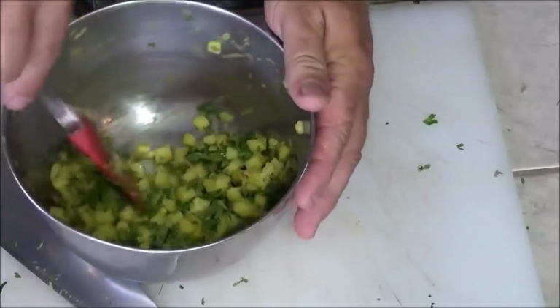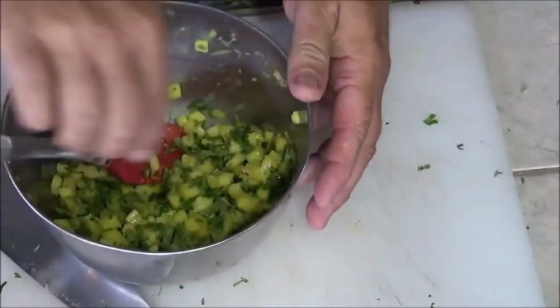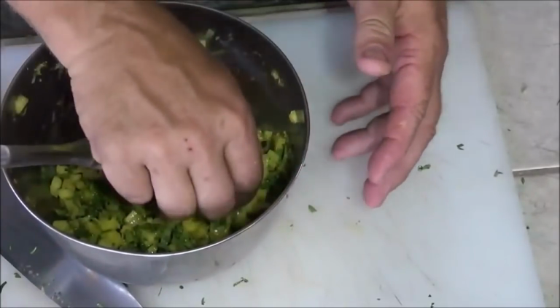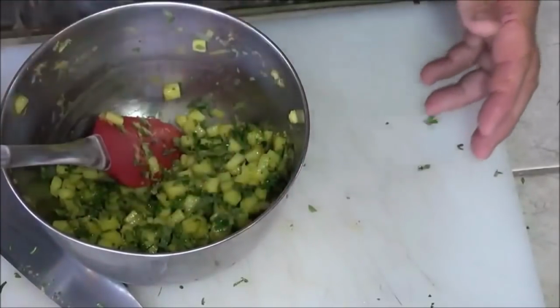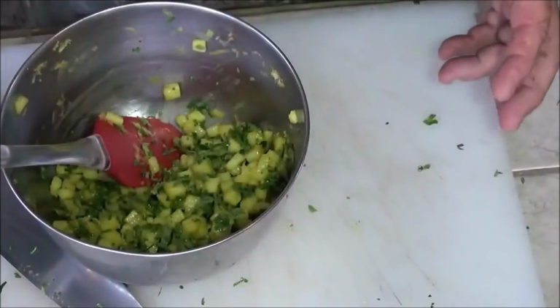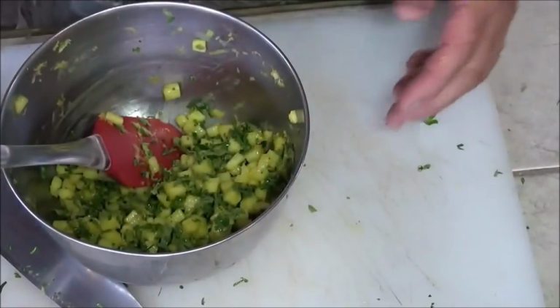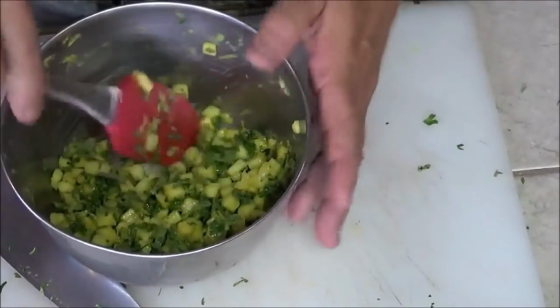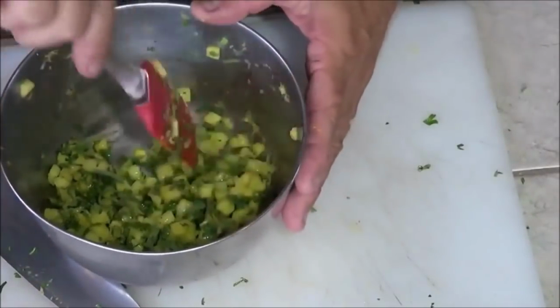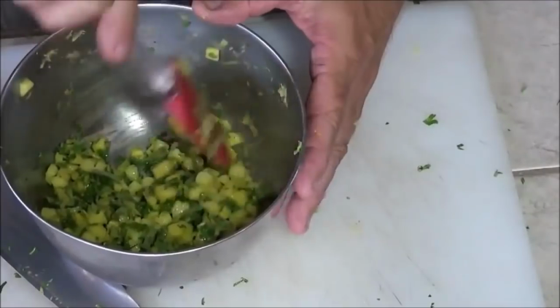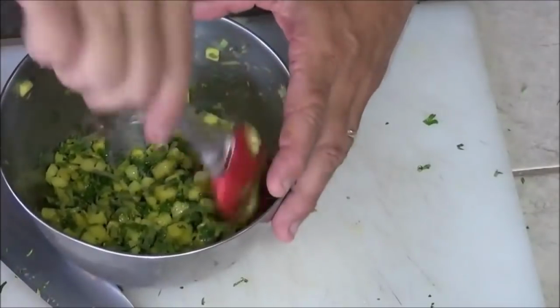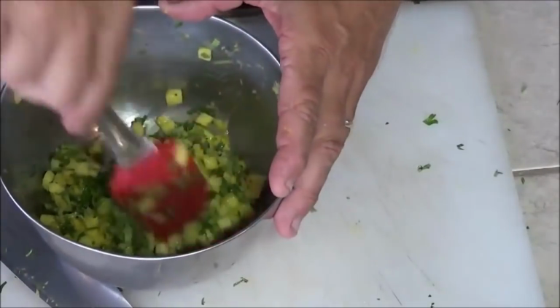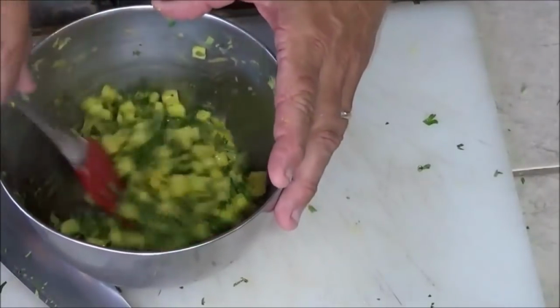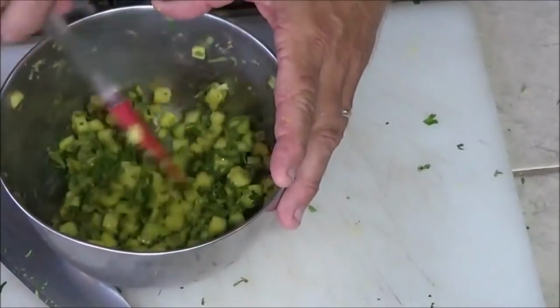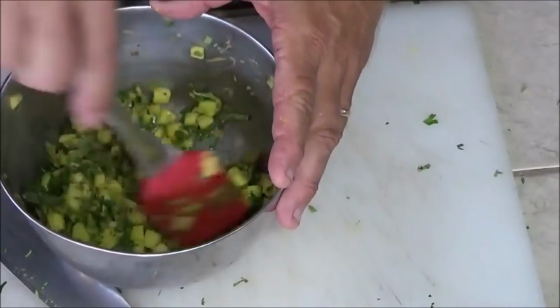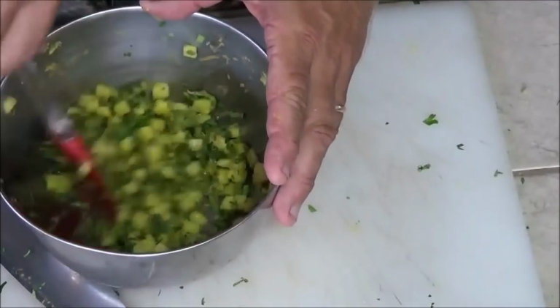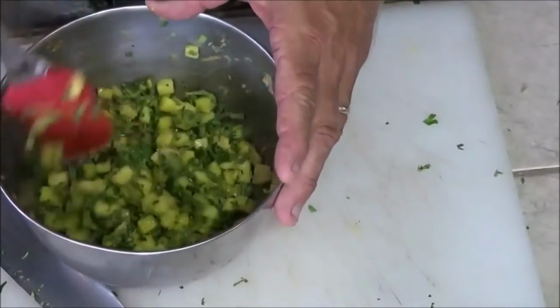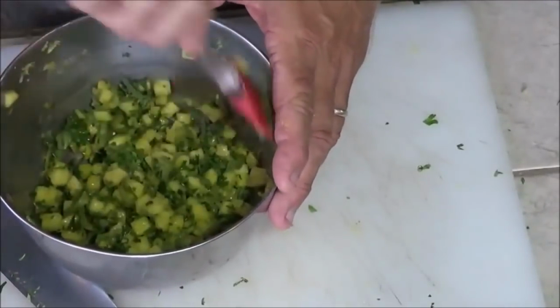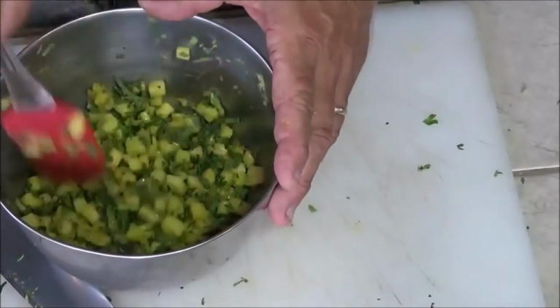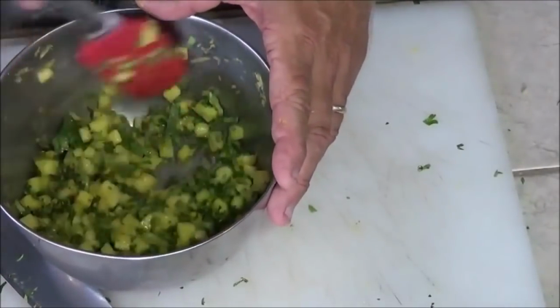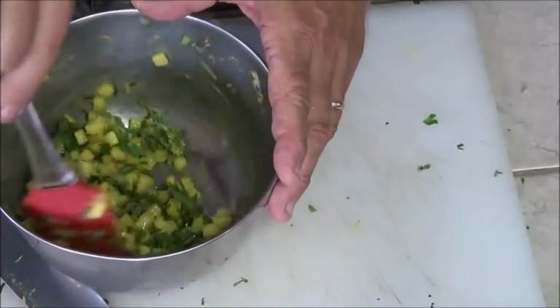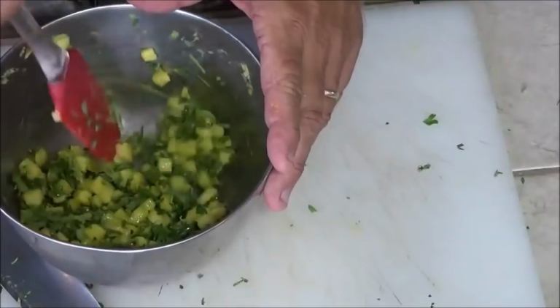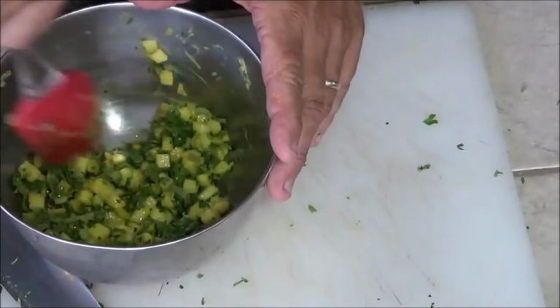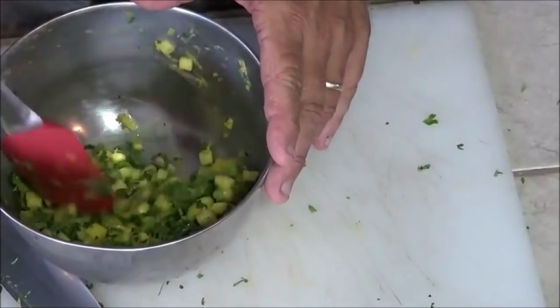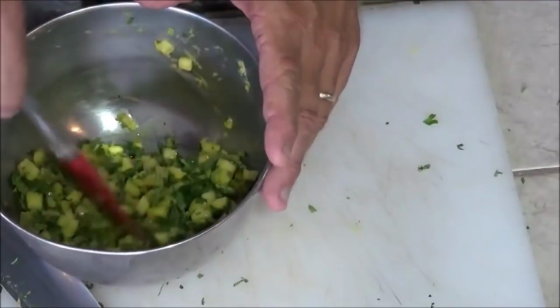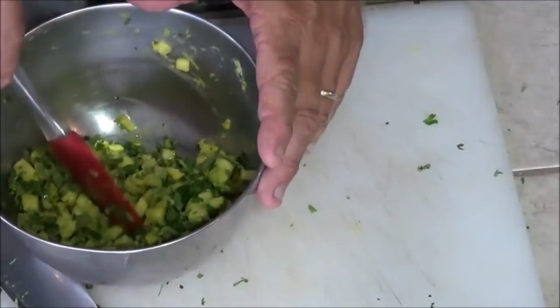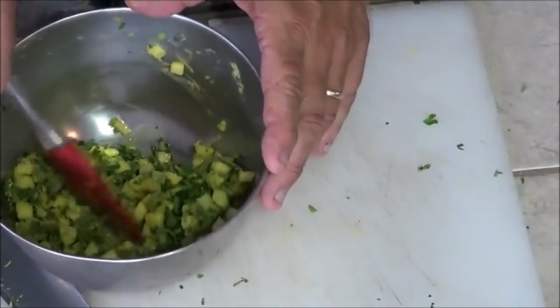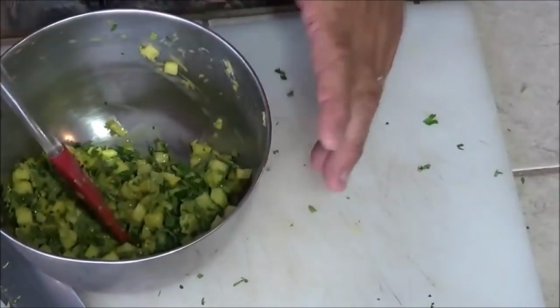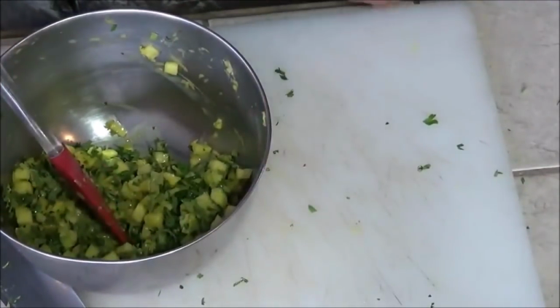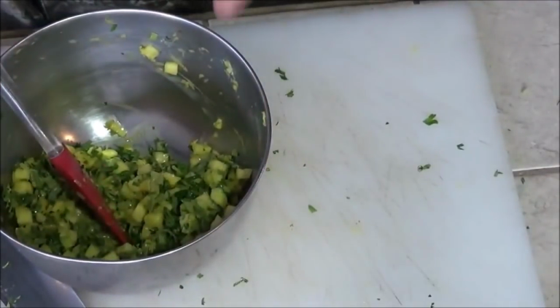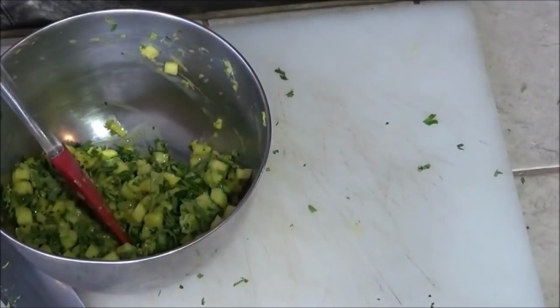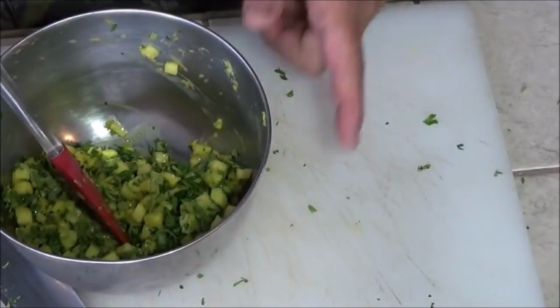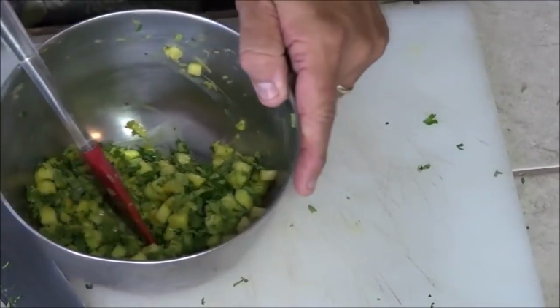You can go ahead and give it a taste. Really awesome. It's going to be even more awesome after it cooks in that pork. That's ready, so let's get out our pork roast.